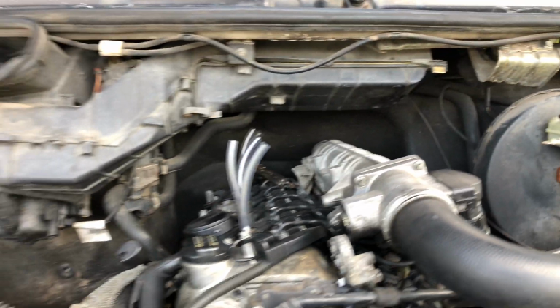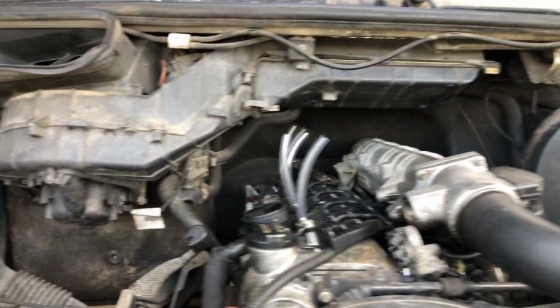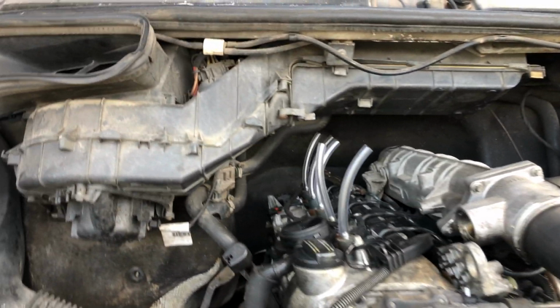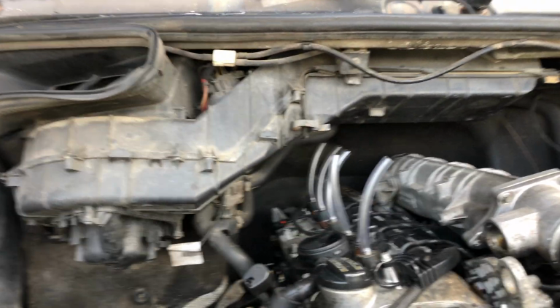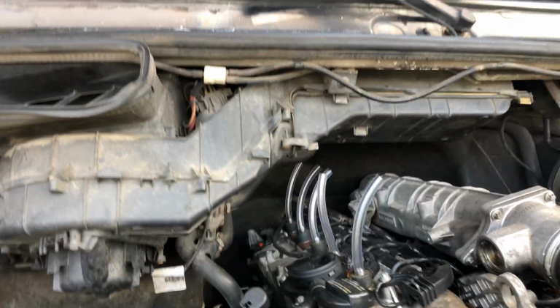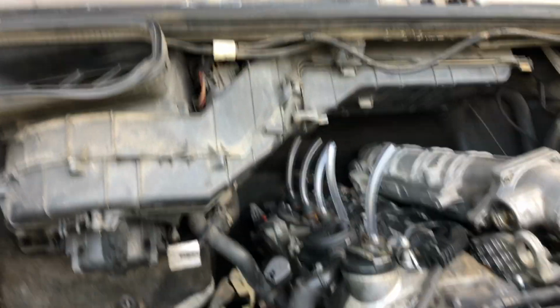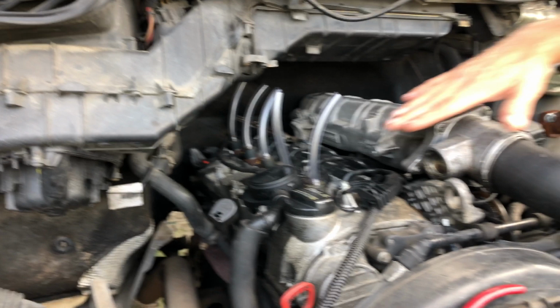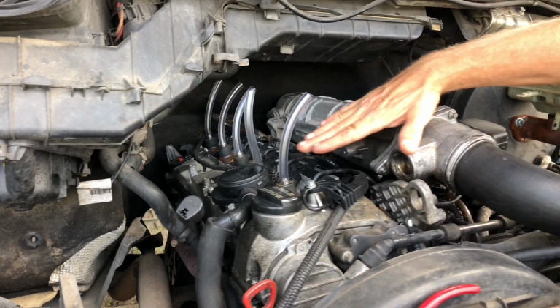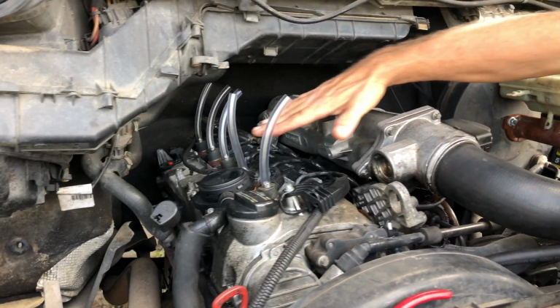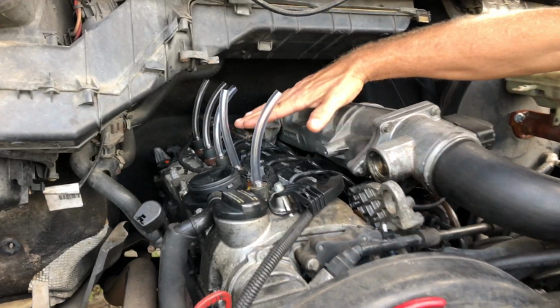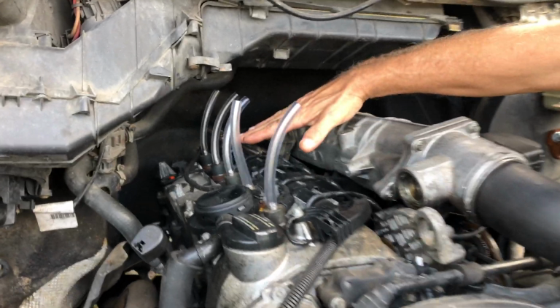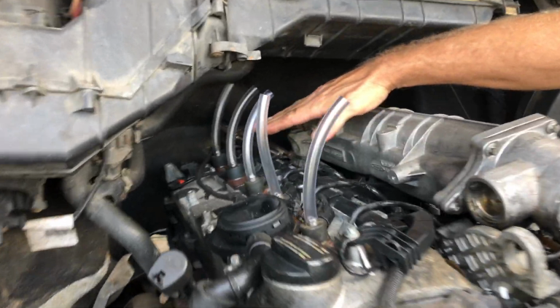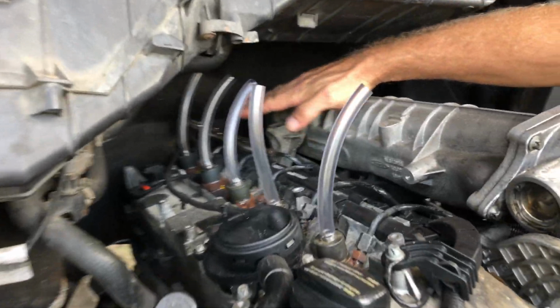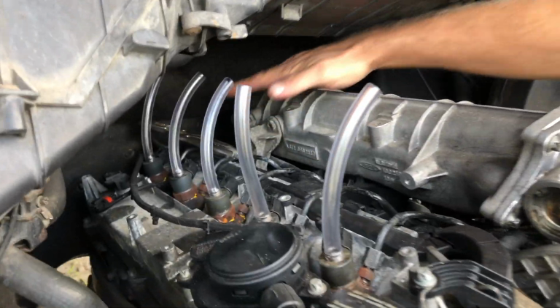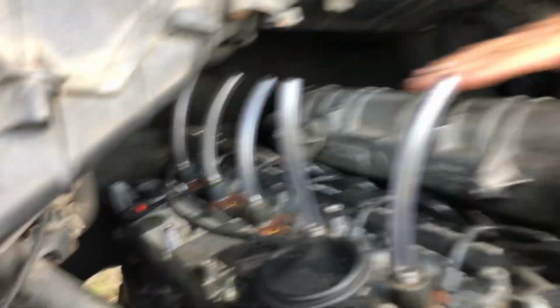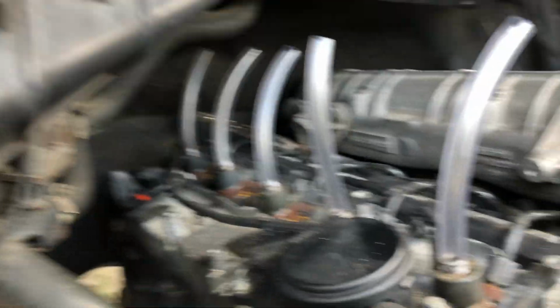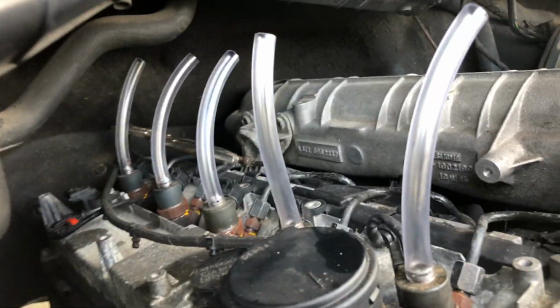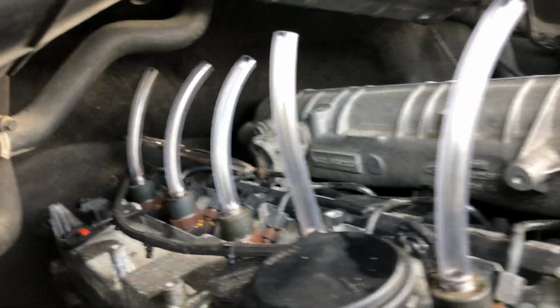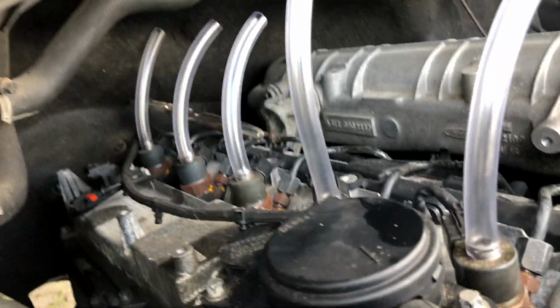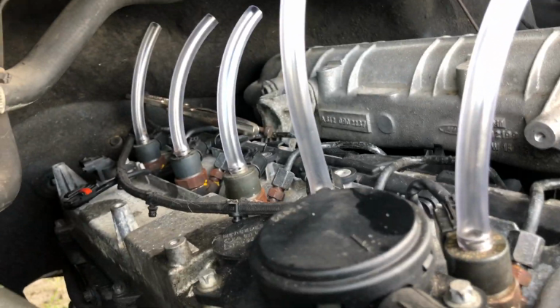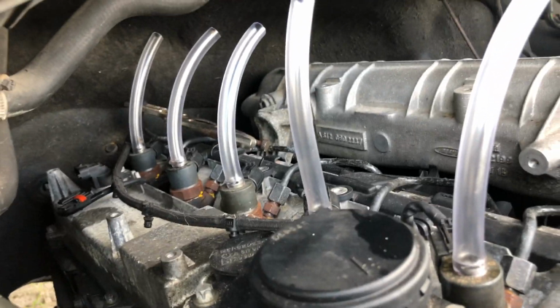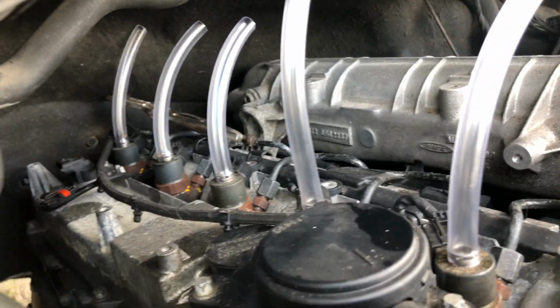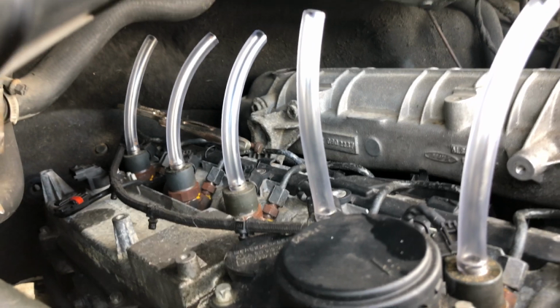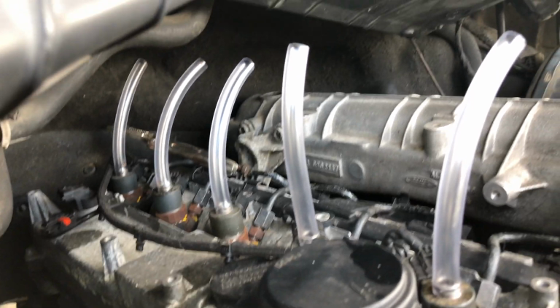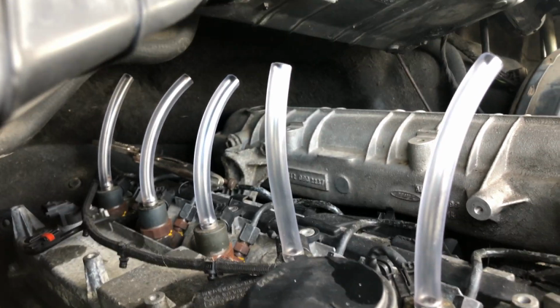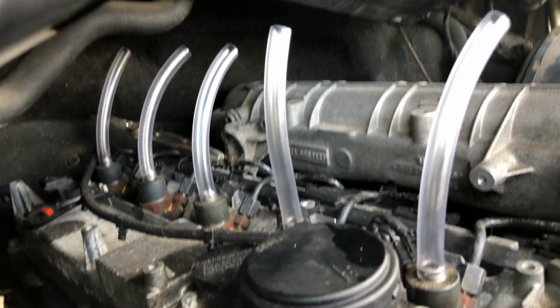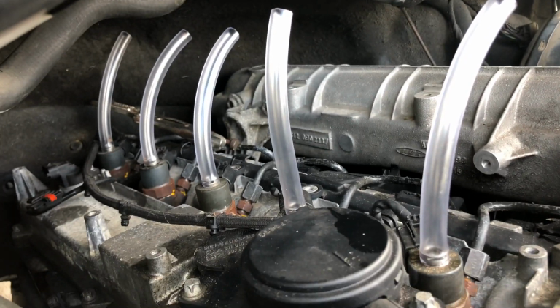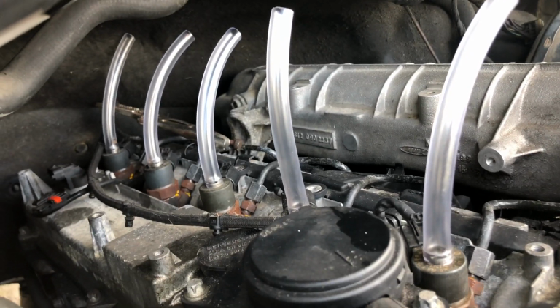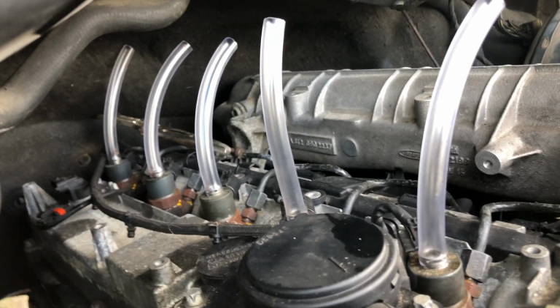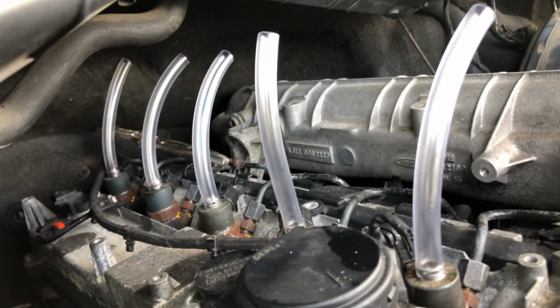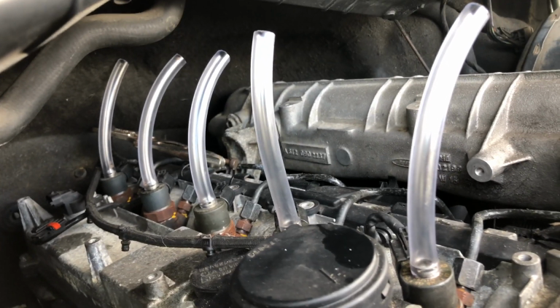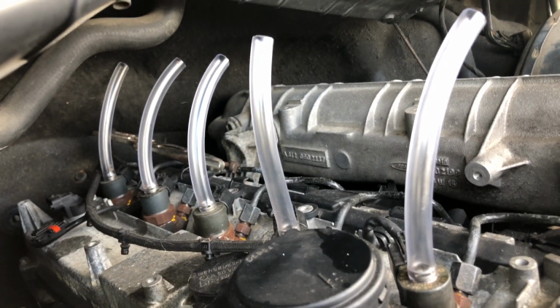What we're looking for is an equal amount of fuel coming up in each one of these hoses. If you see one of them getting to where it looks like it might overflow, give me a shout so I stop.